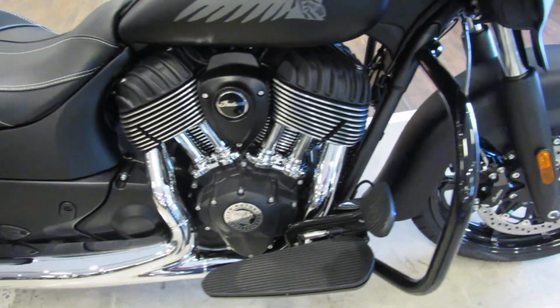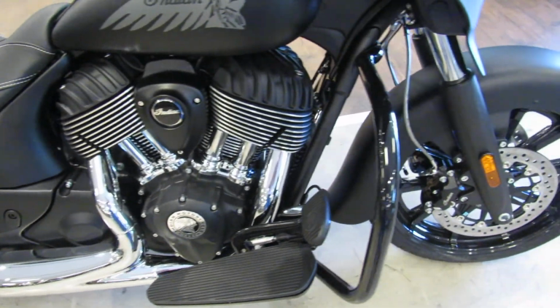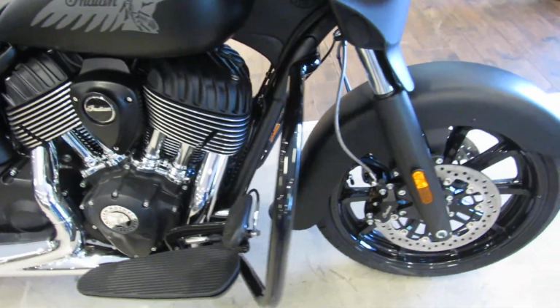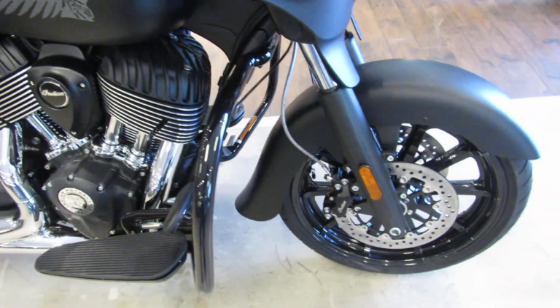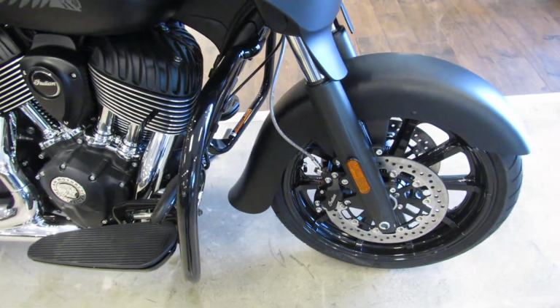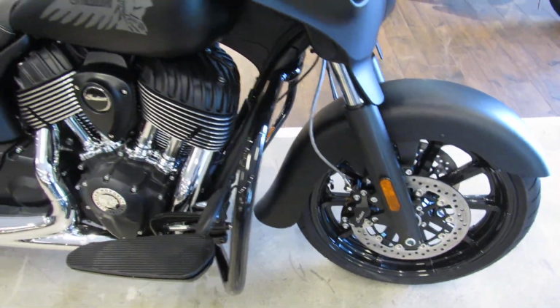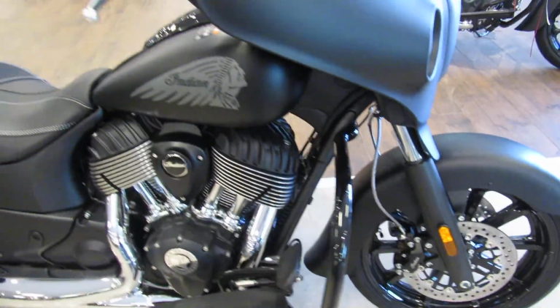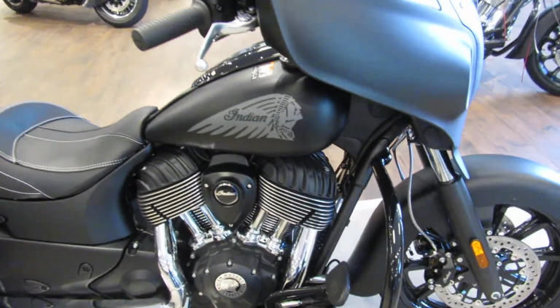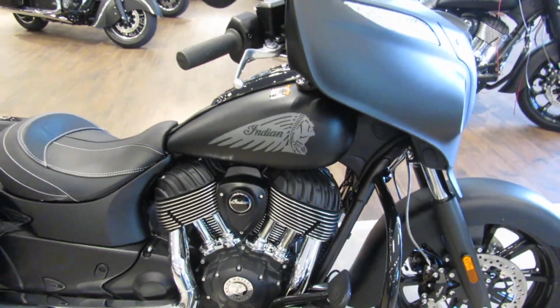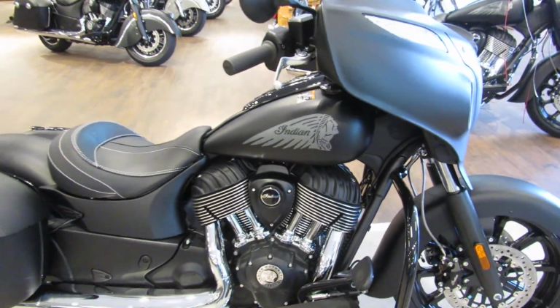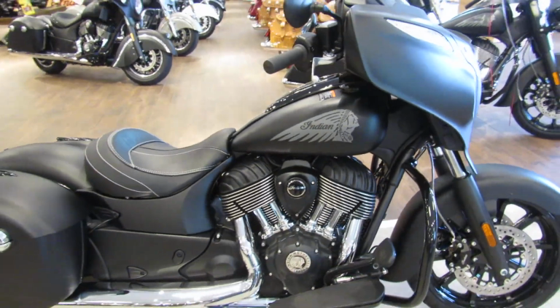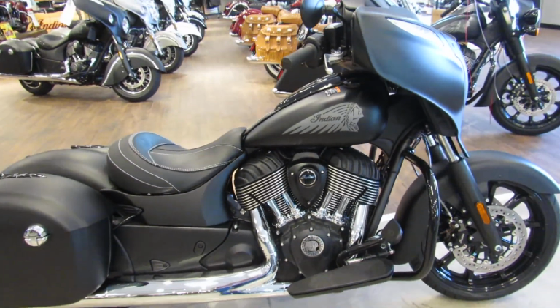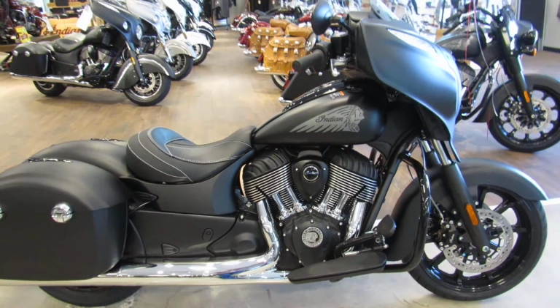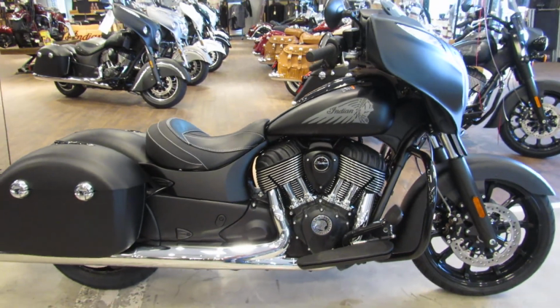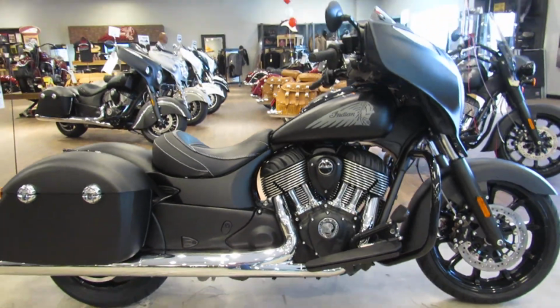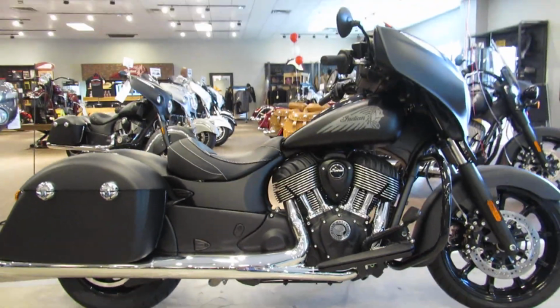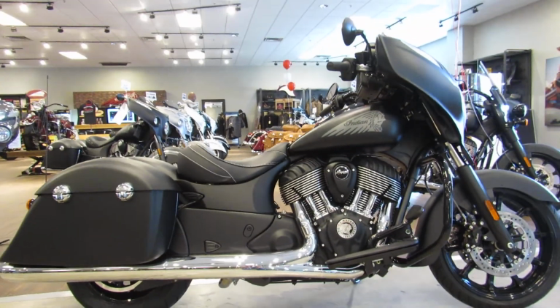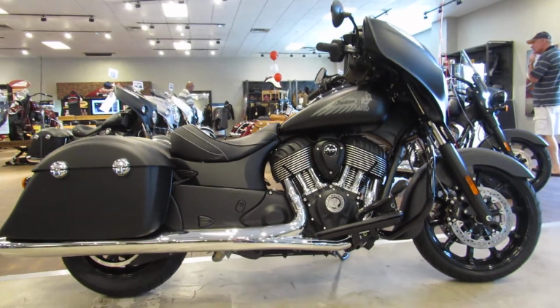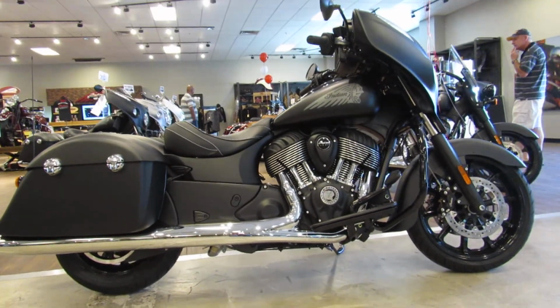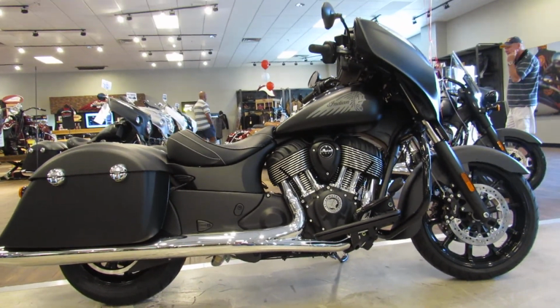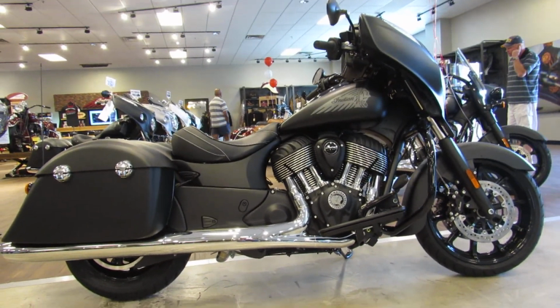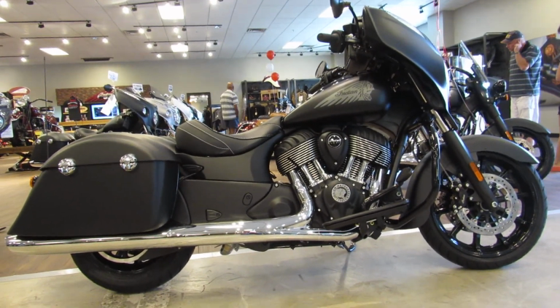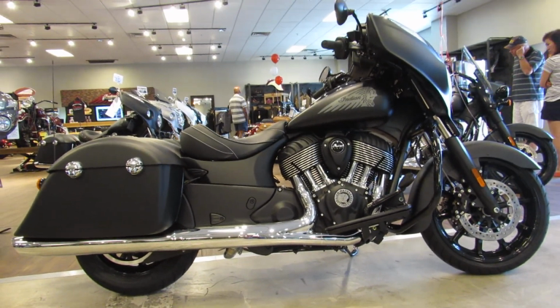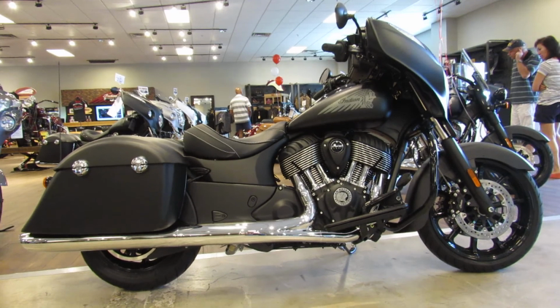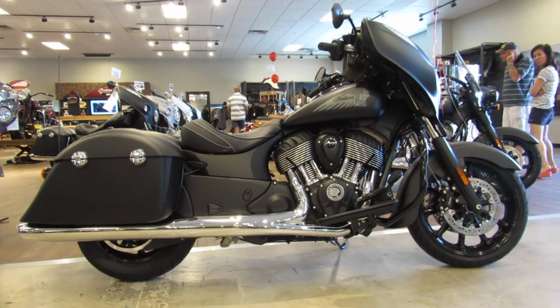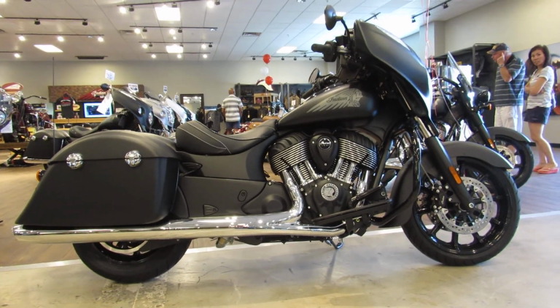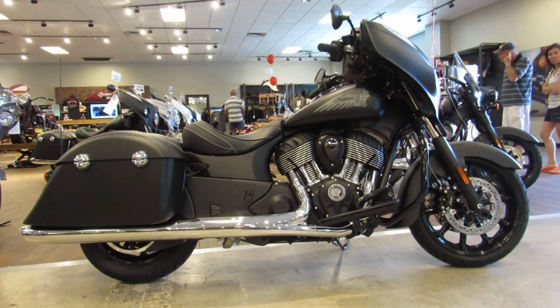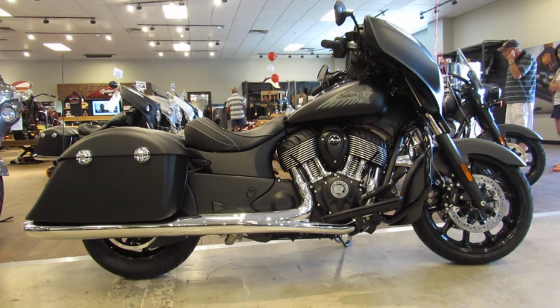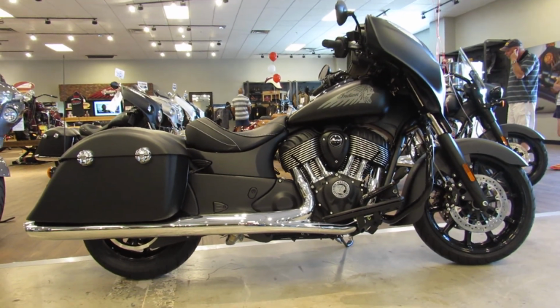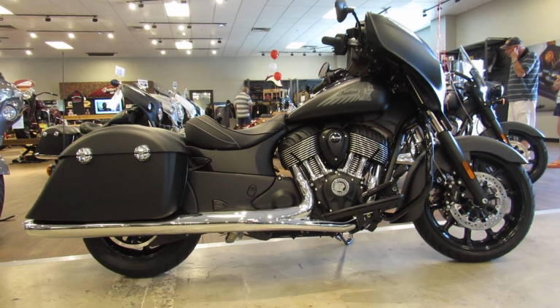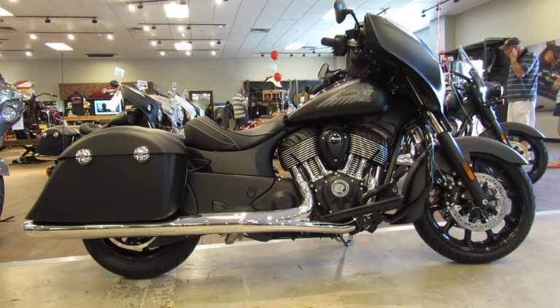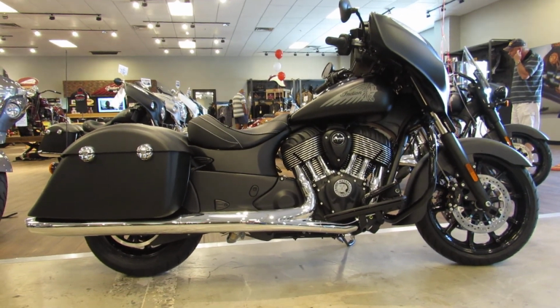And really large bottles of water this time of year. This particular specimen is in color Thunder Black Smoke, the matte finish. Gorgeous bike and available for test rides seven days a week at North County Indian Motorcycle in San Marcos. Come on out.